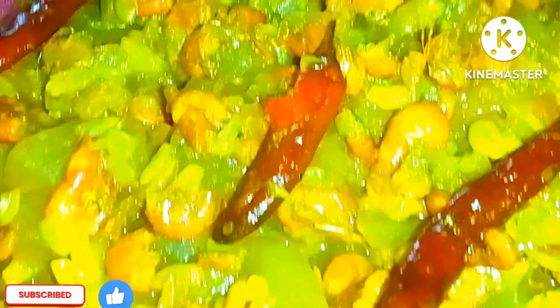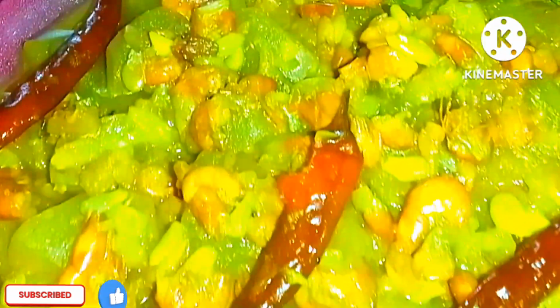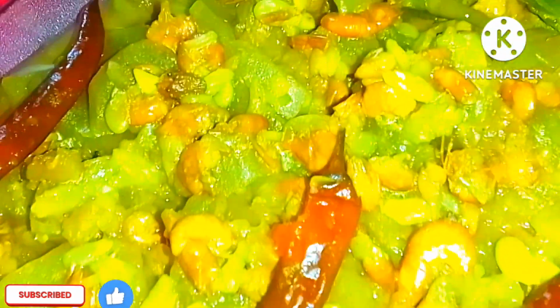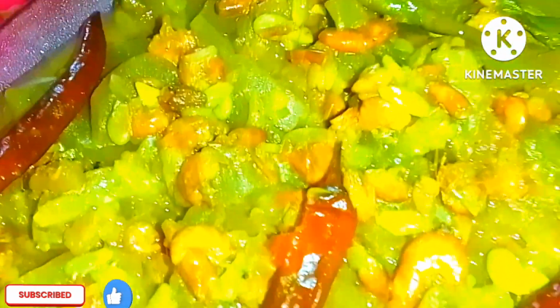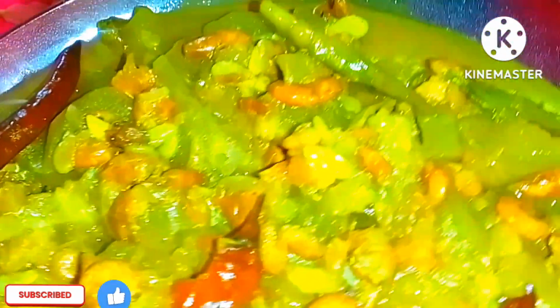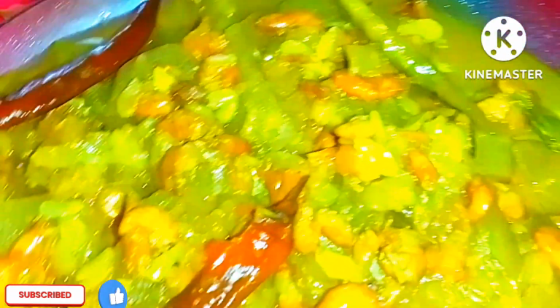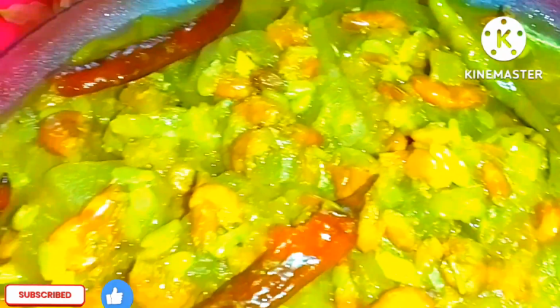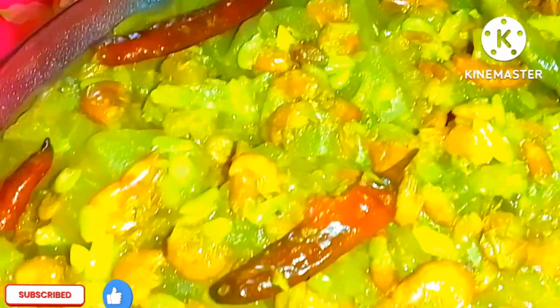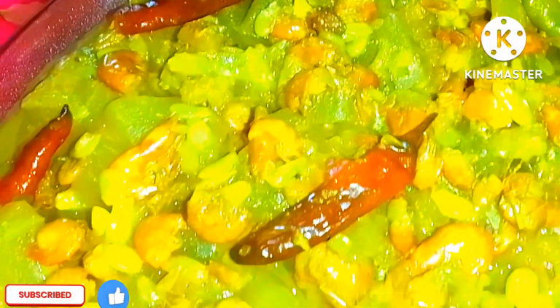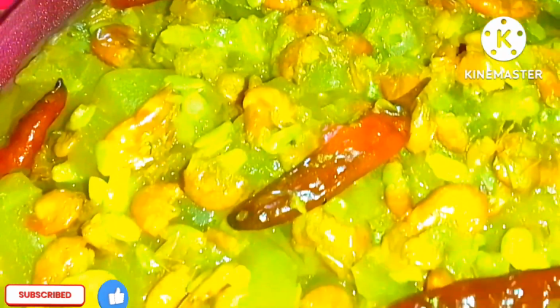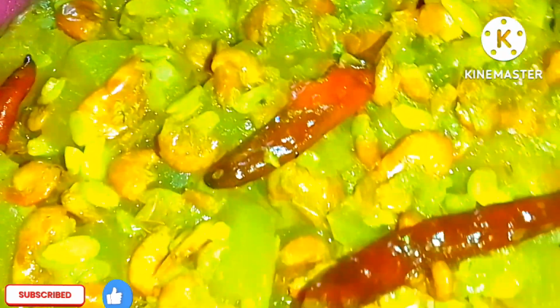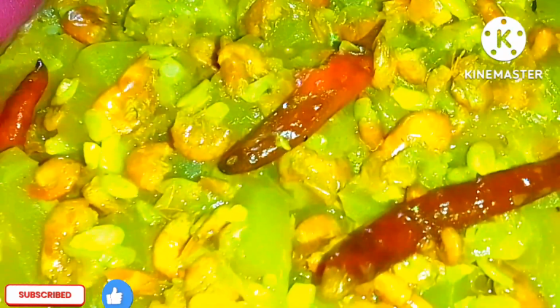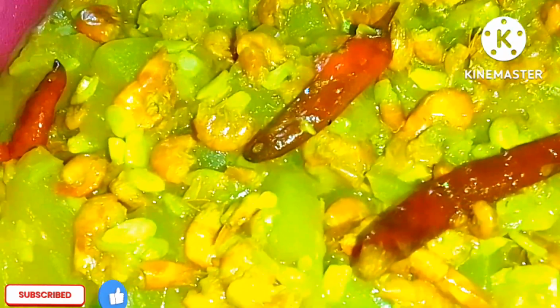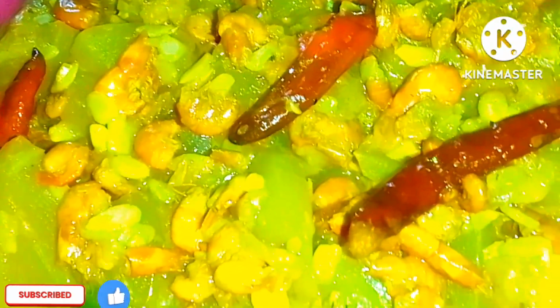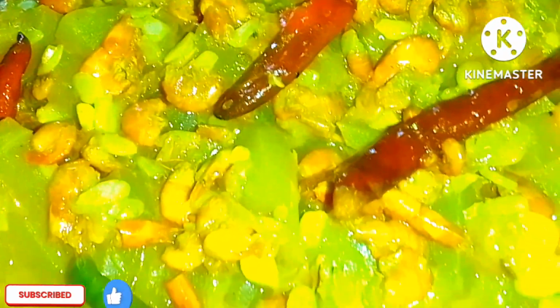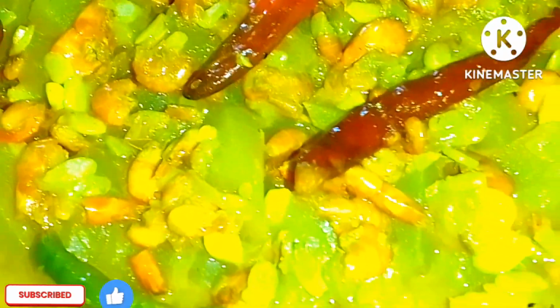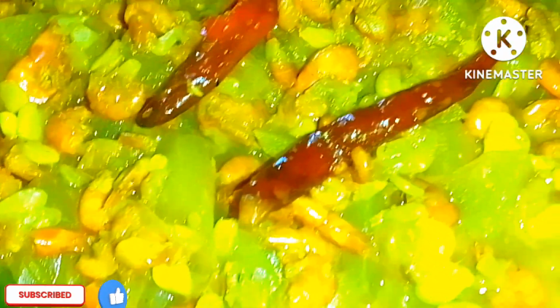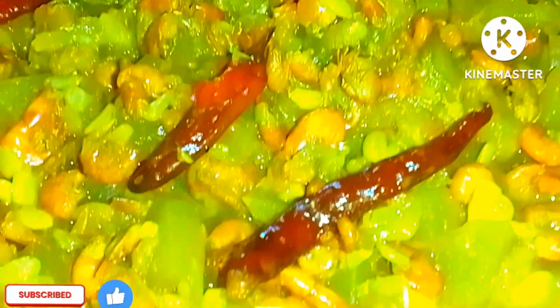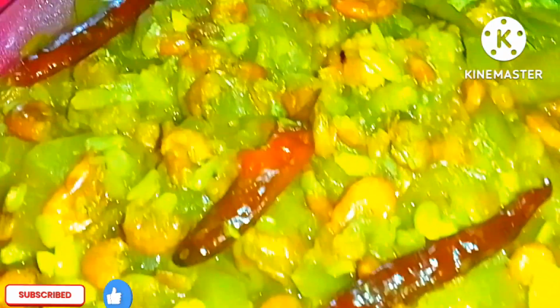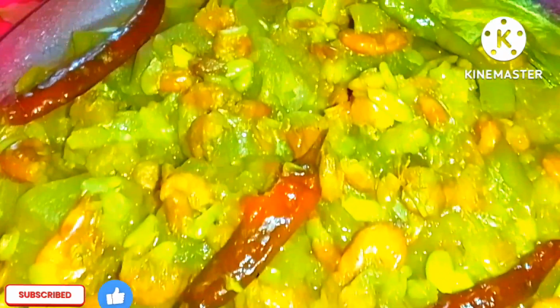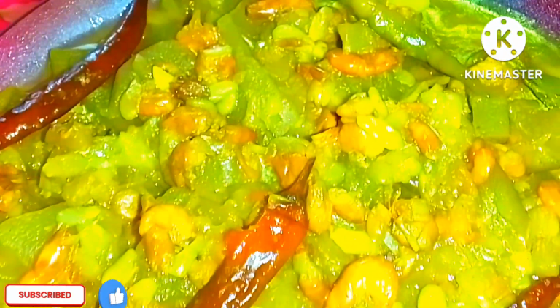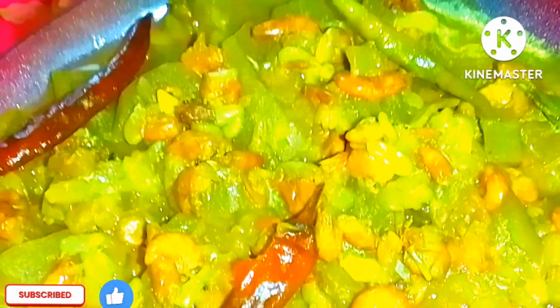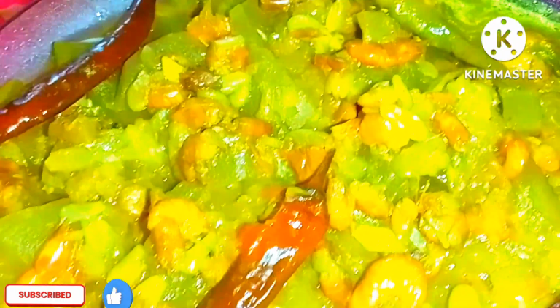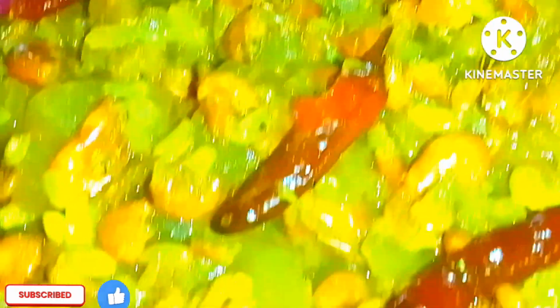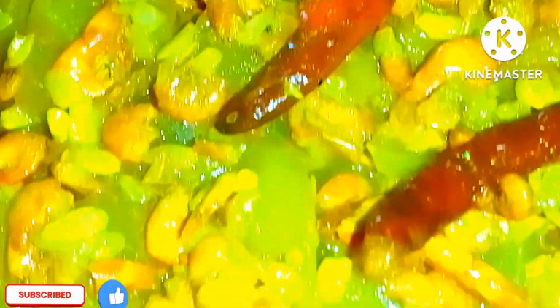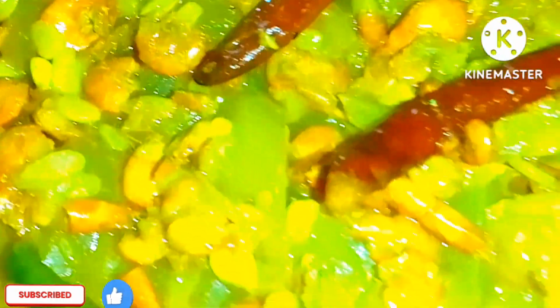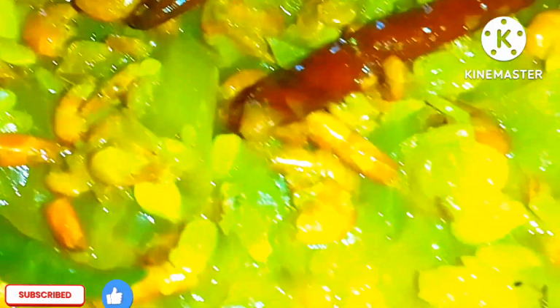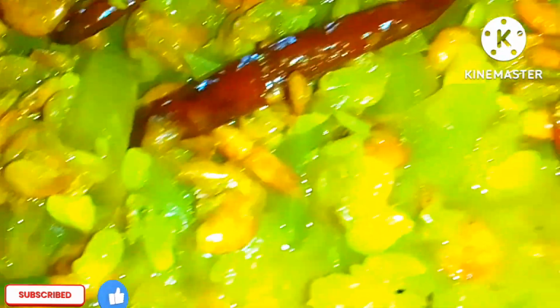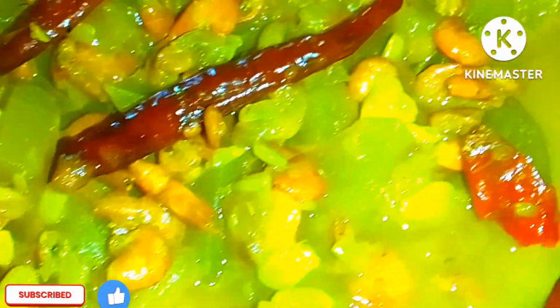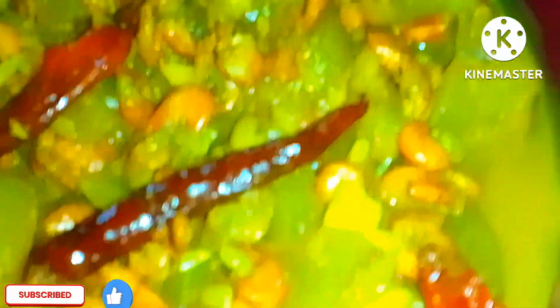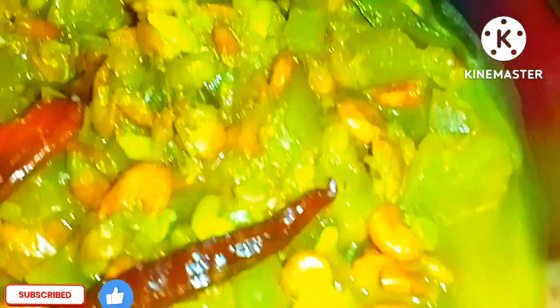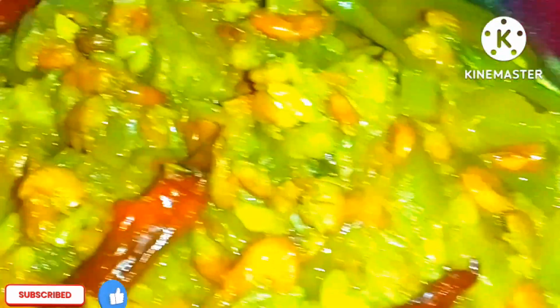If you like this recipe, please subscribe to my channel. If you are already subscribed, please give this video a like and keep supporting.